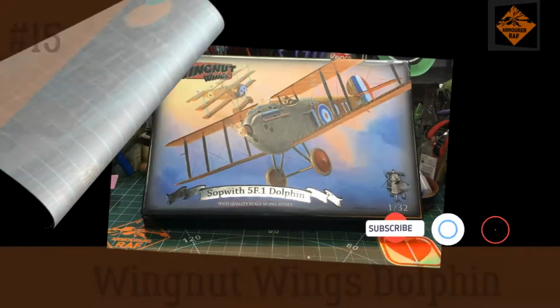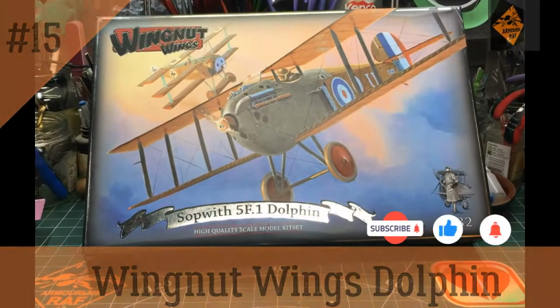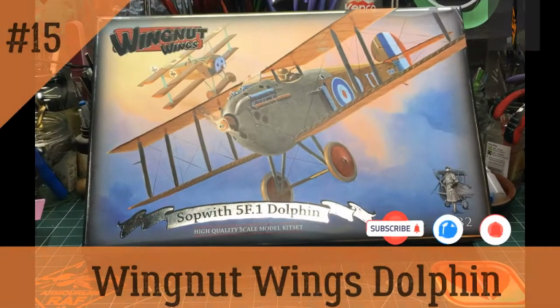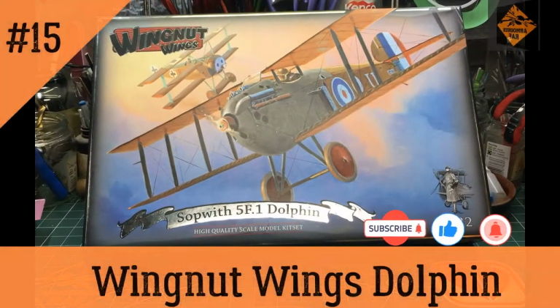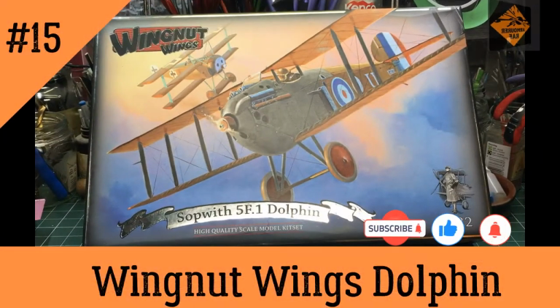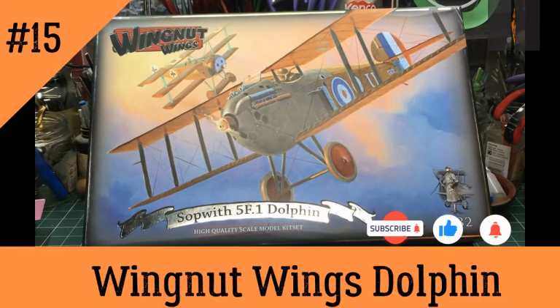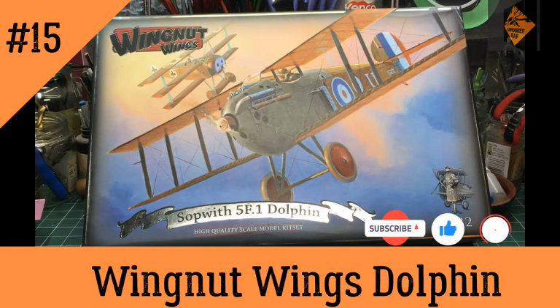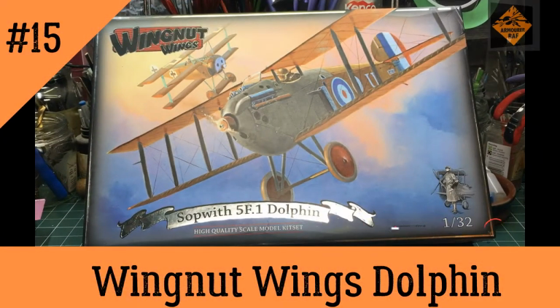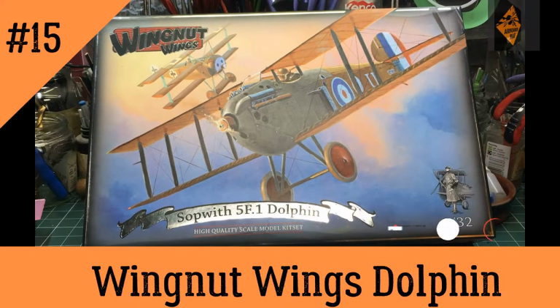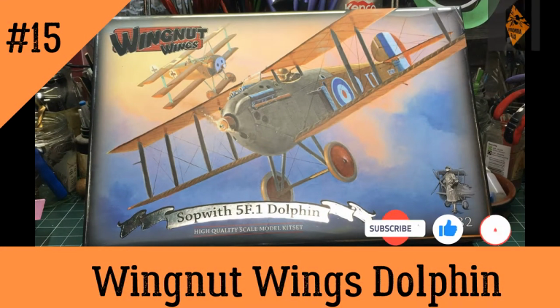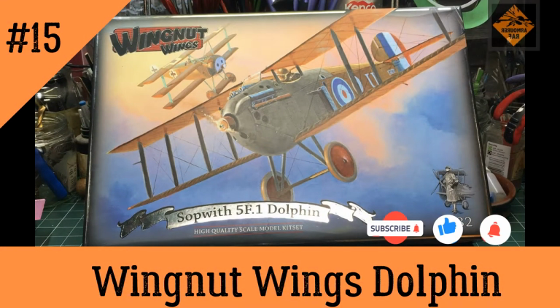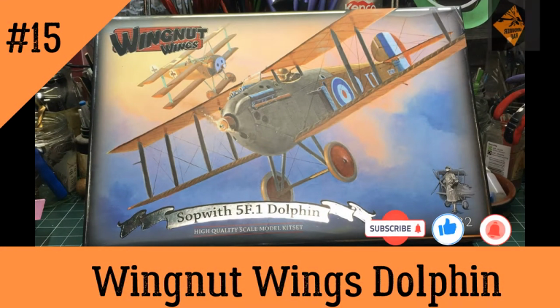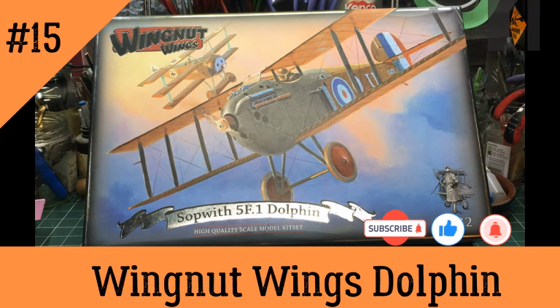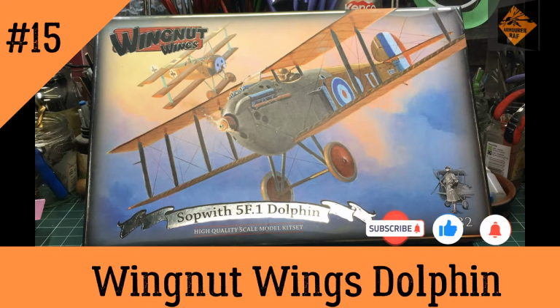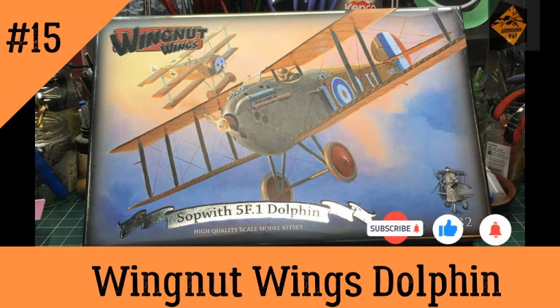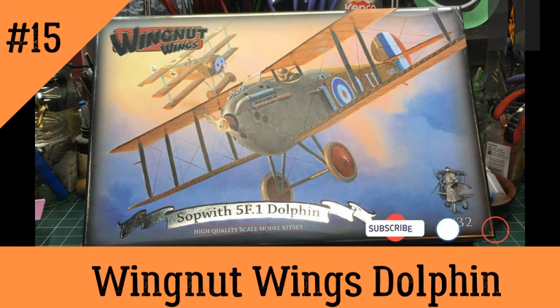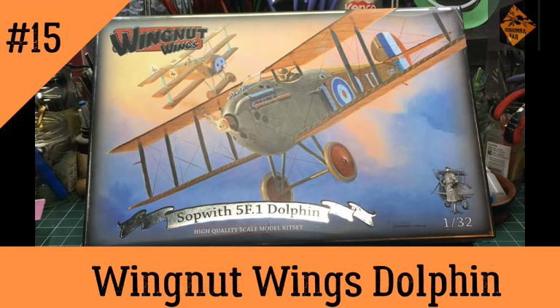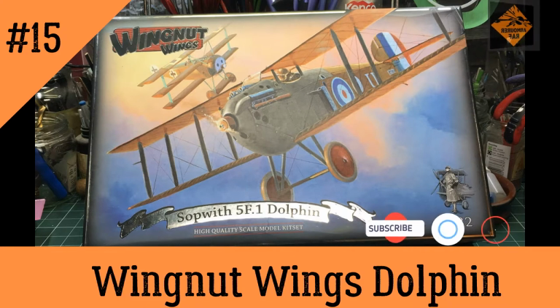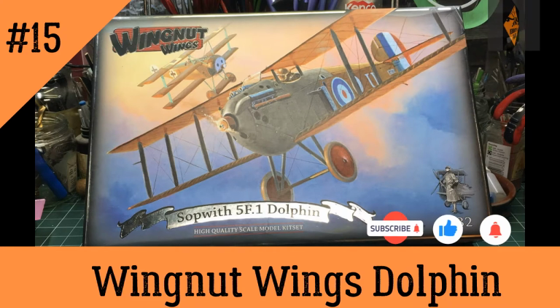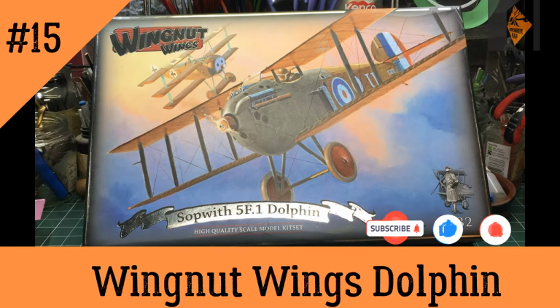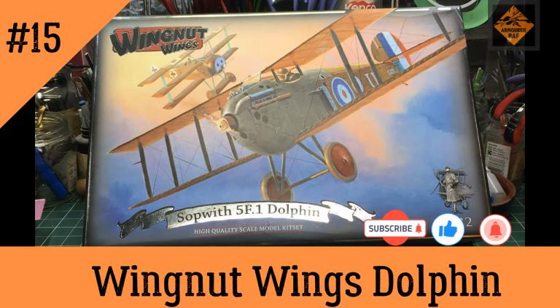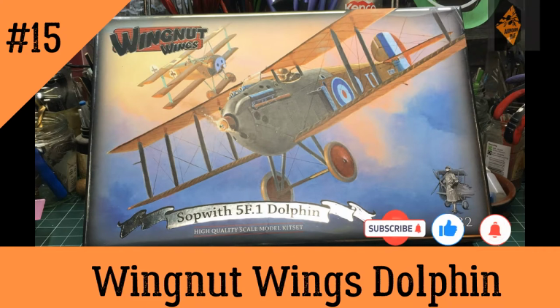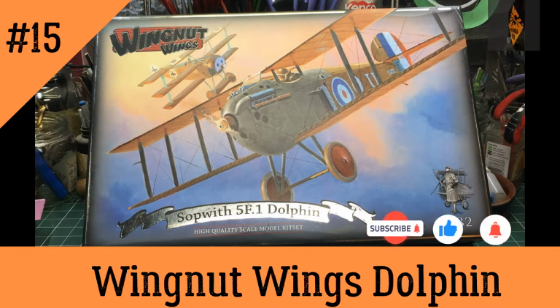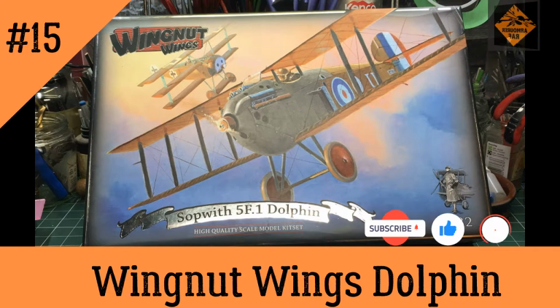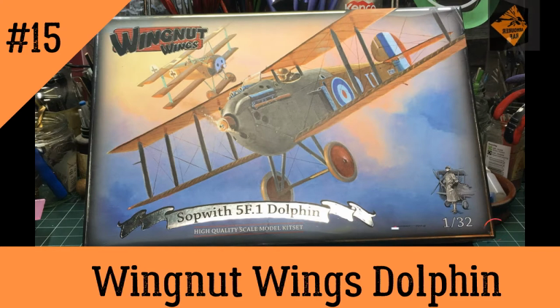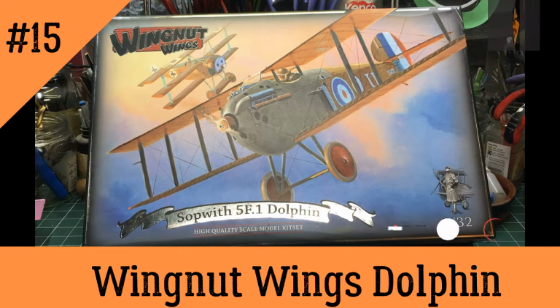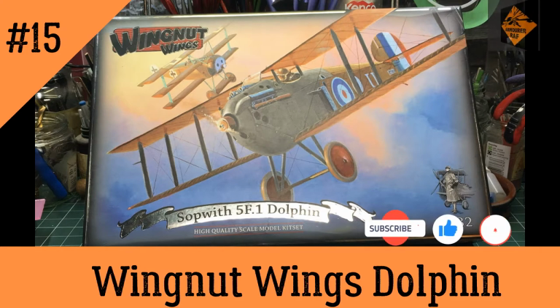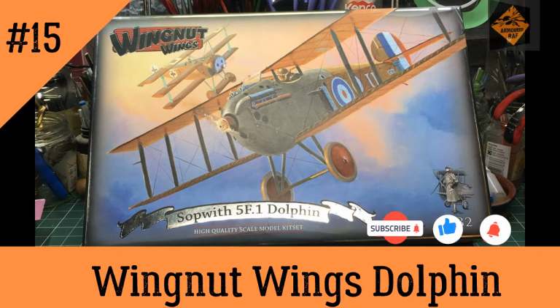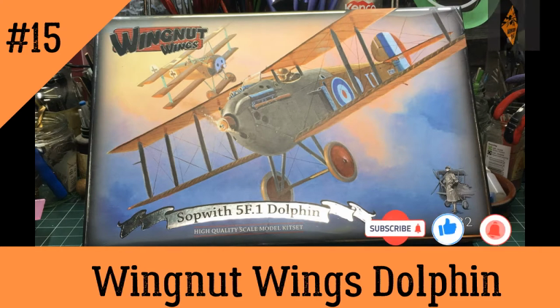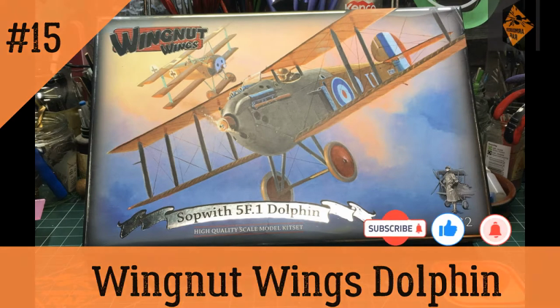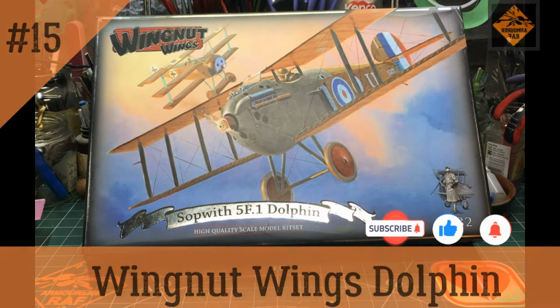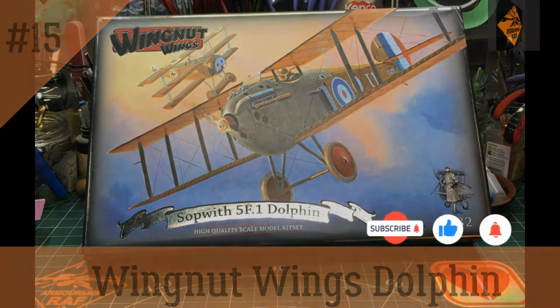Hello, I'm the Budget Modeler and this is episode 15 of my Wingnut Wings Sopwith Dolphin build. Firstly I'm going to be doing a bit of spraying, just niff-naff and trivia. So without further ado let's crank up the speedy-uppy thing and crack on!